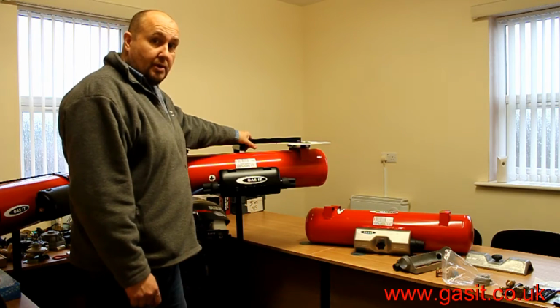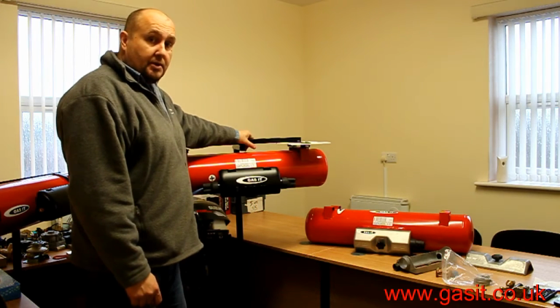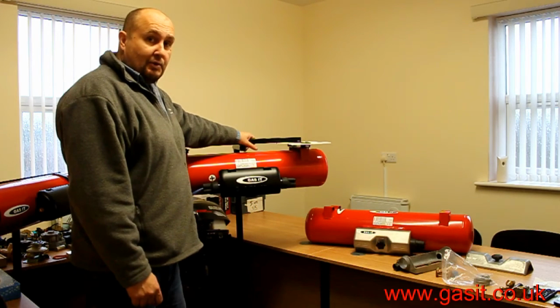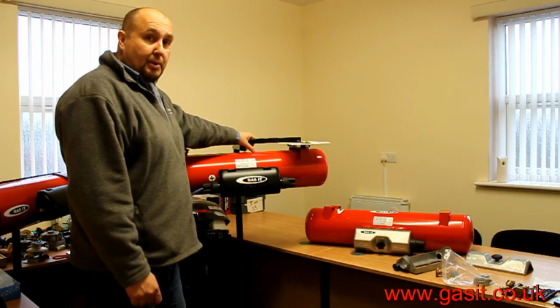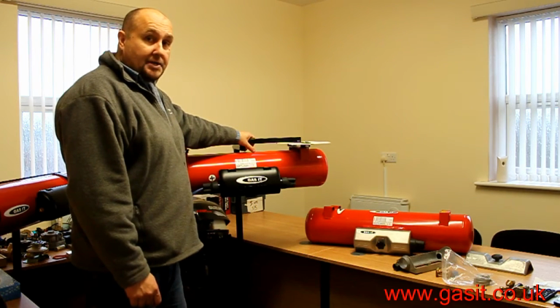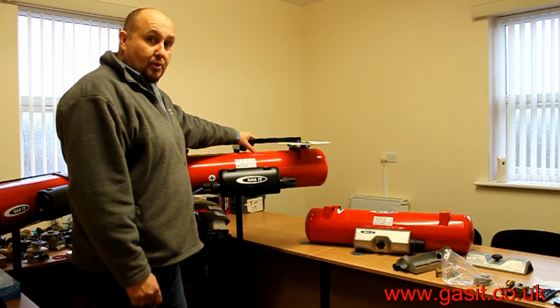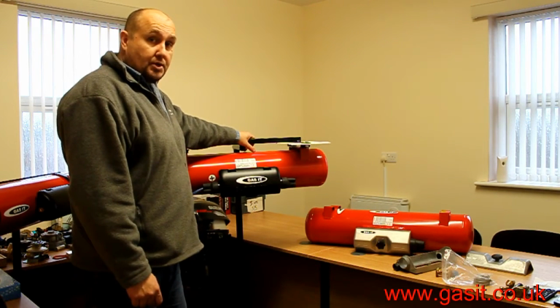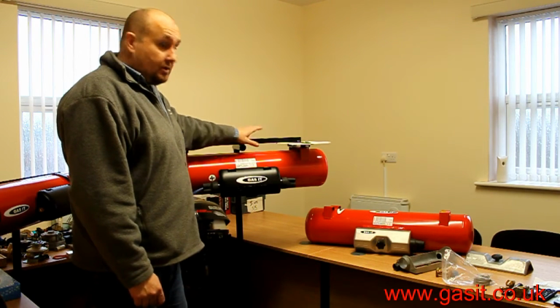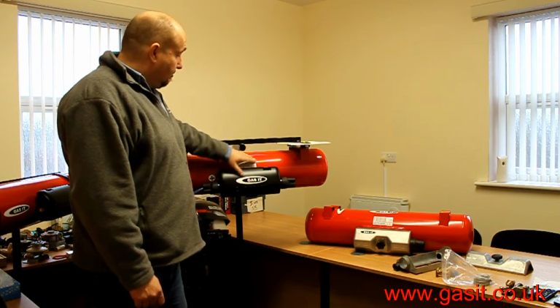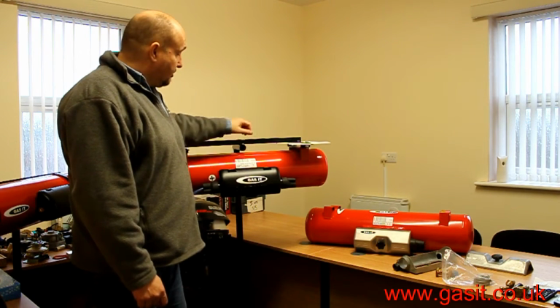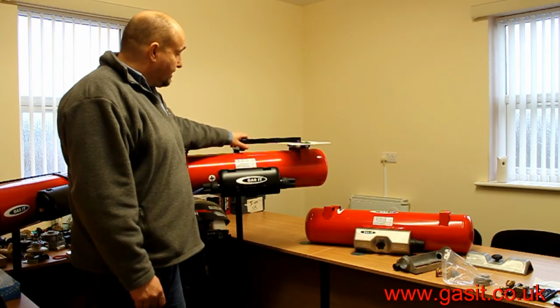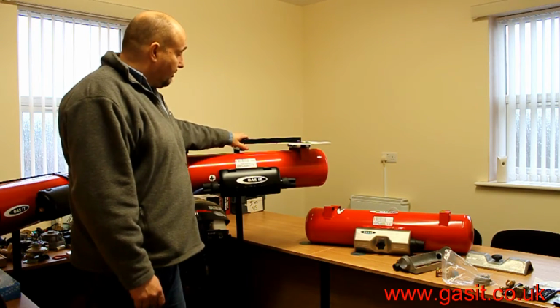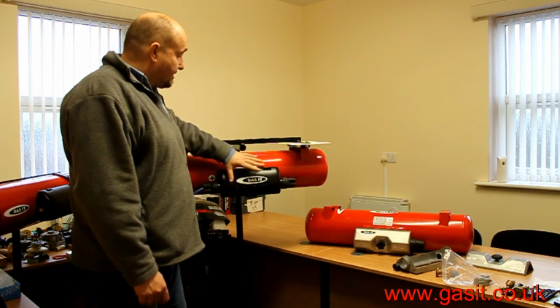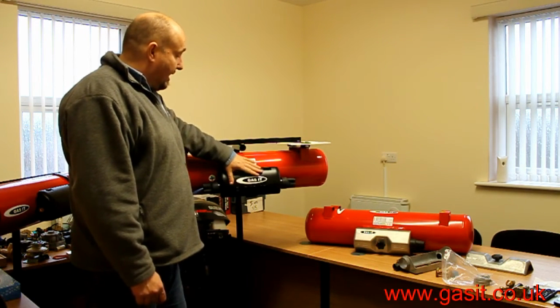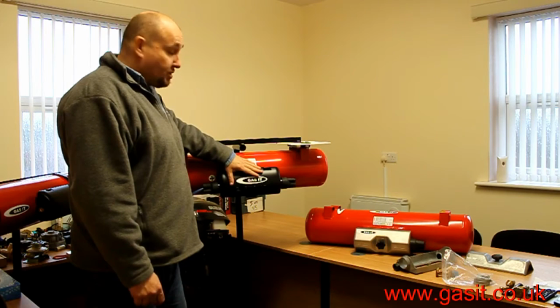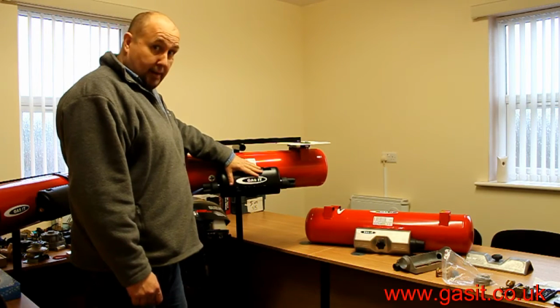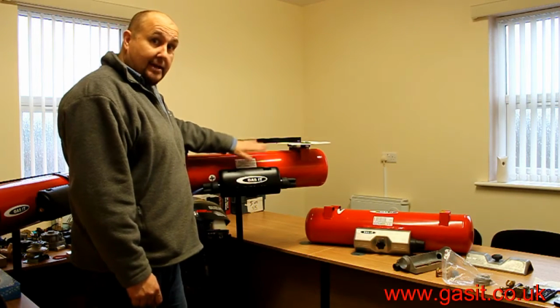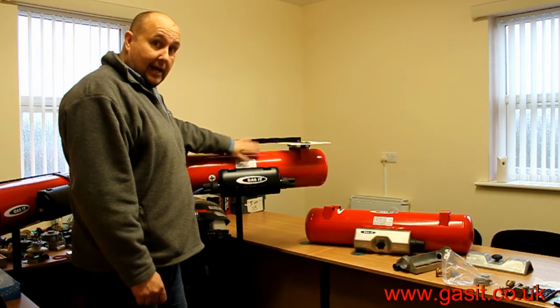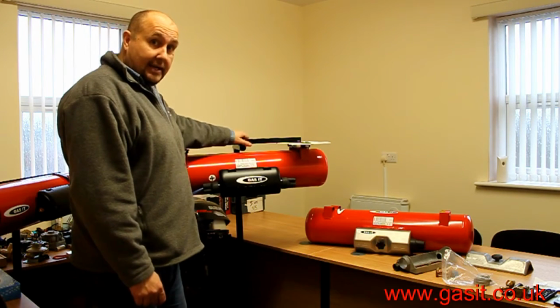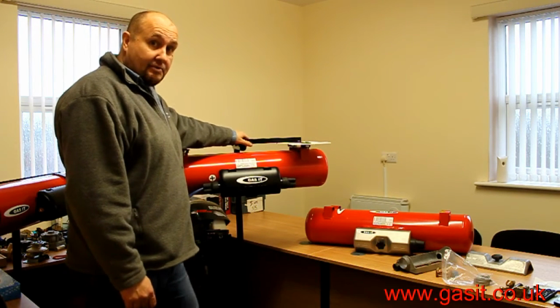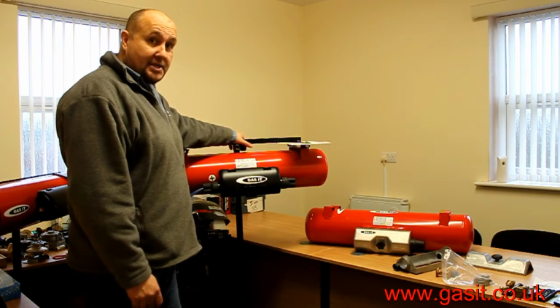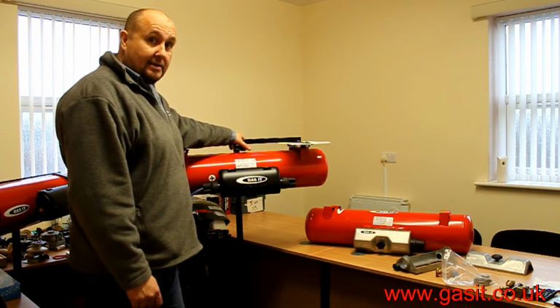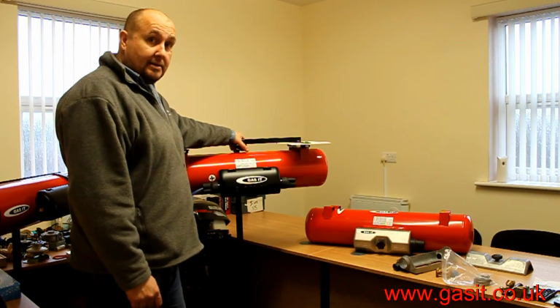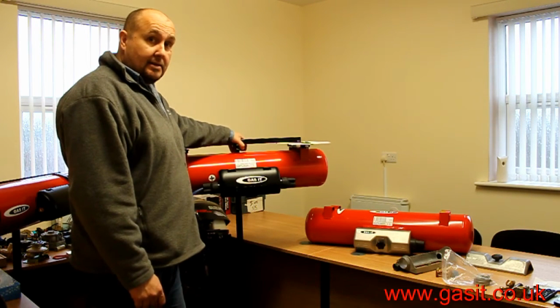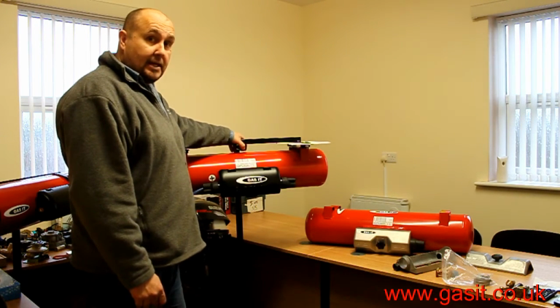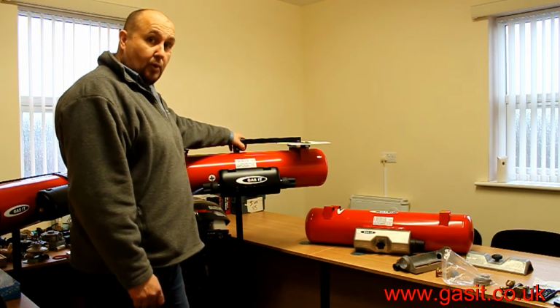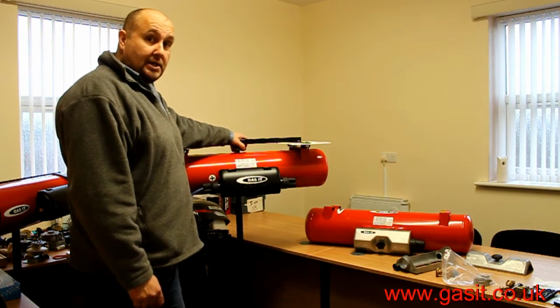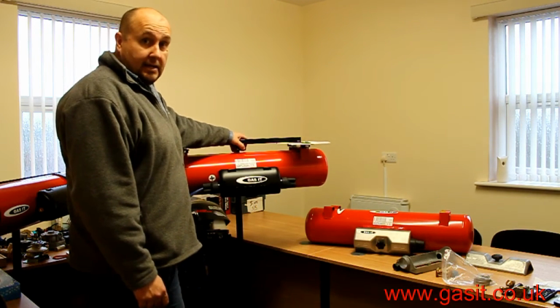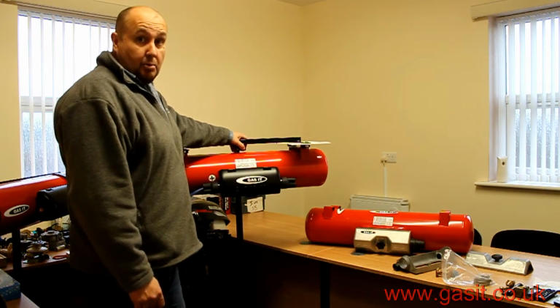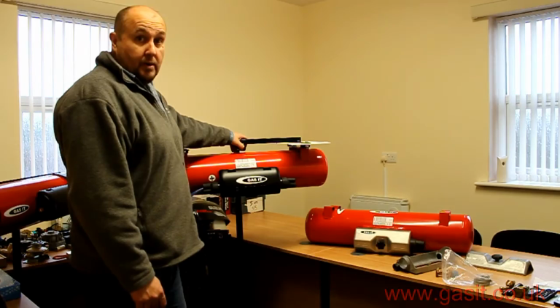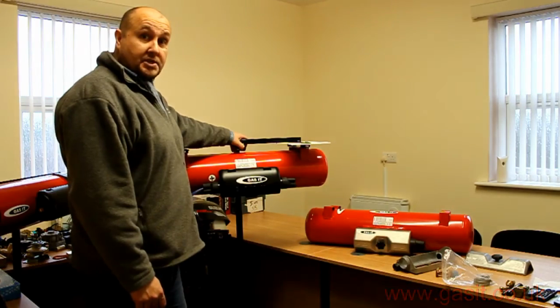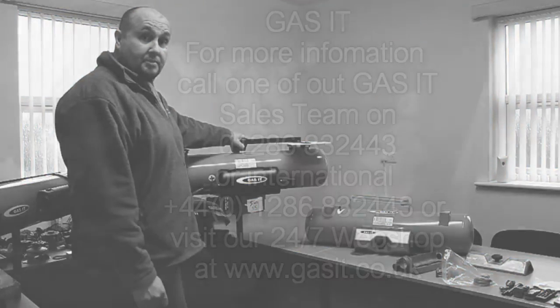So if you want to buy a Gasset product, make sure it's got the Gasset black airbox and the Gasset red tank. Thanks for watching, and I hope you visit us soon.